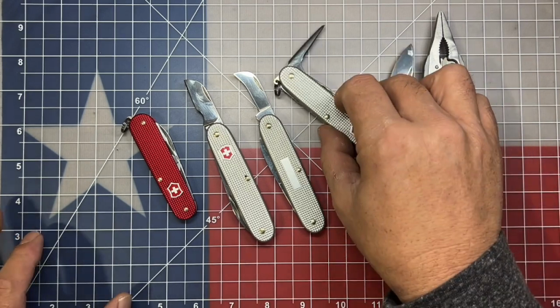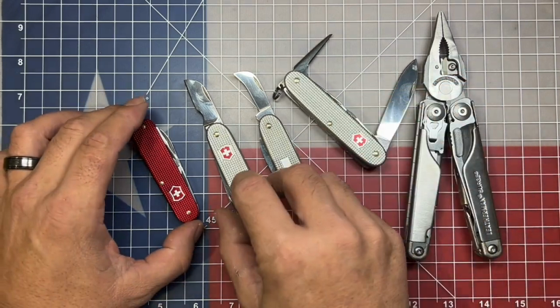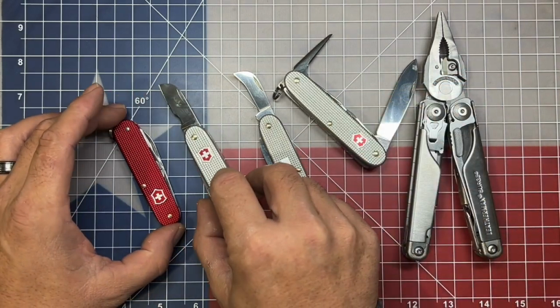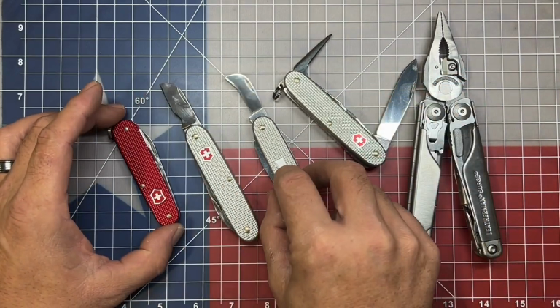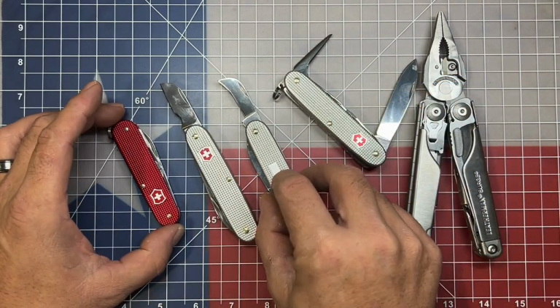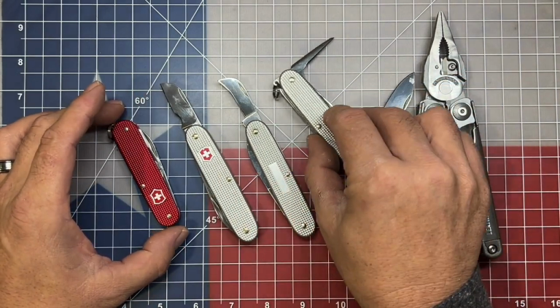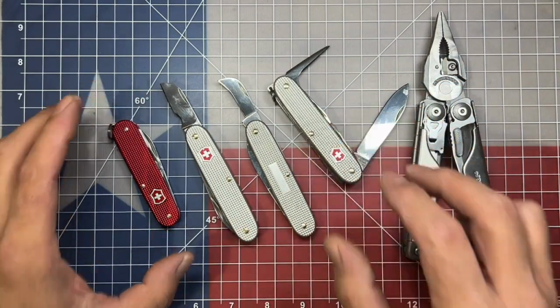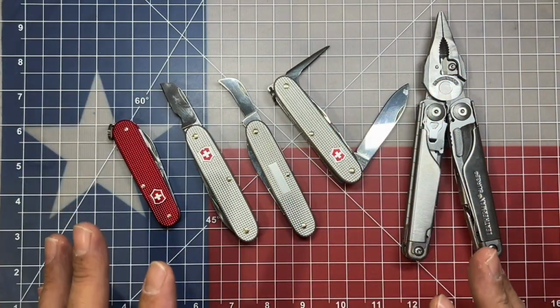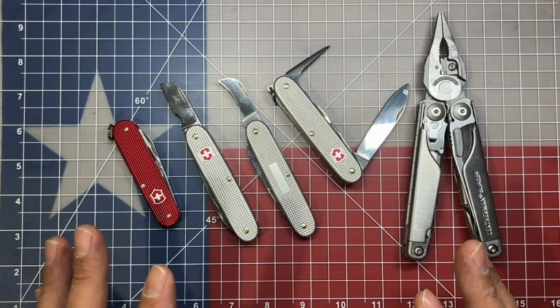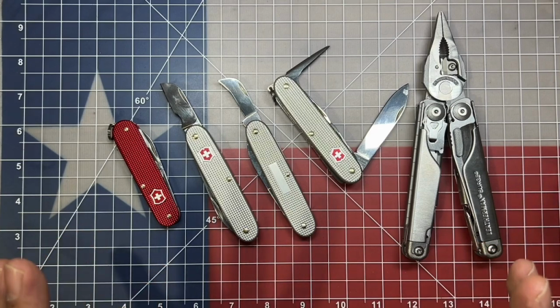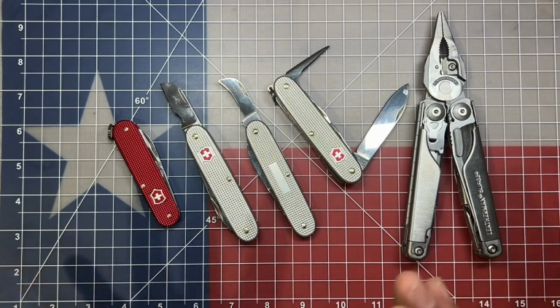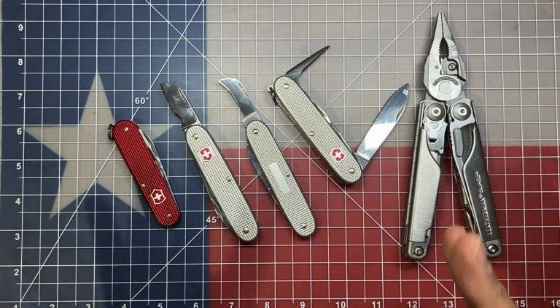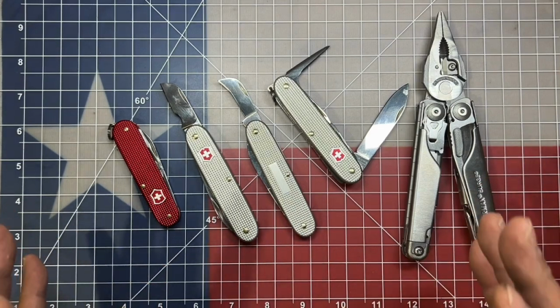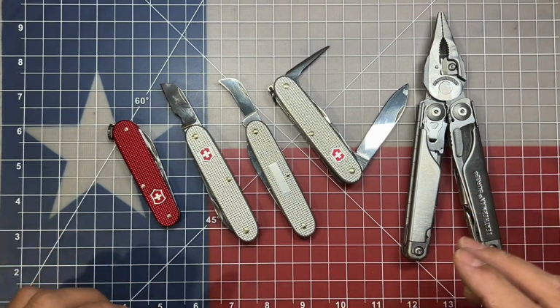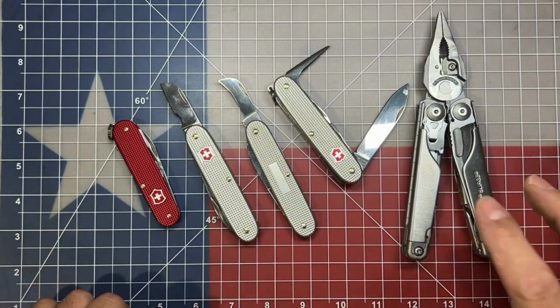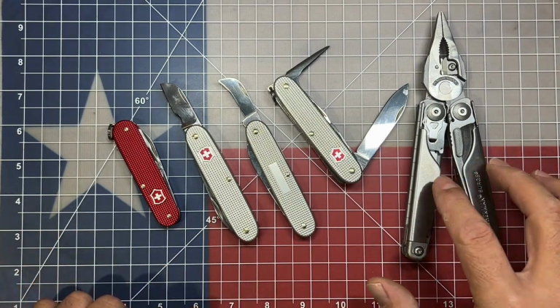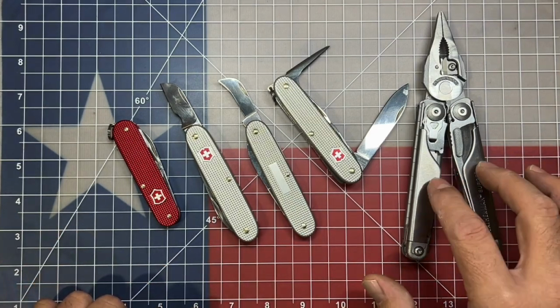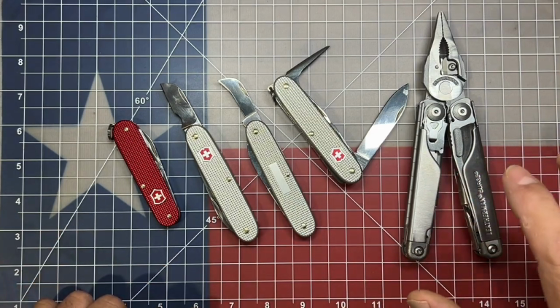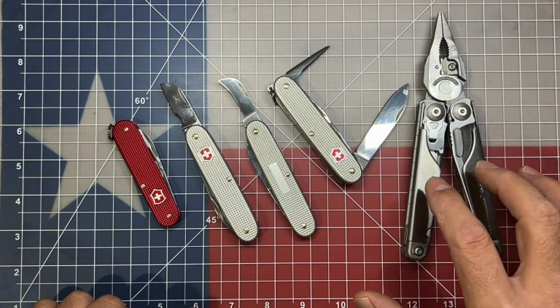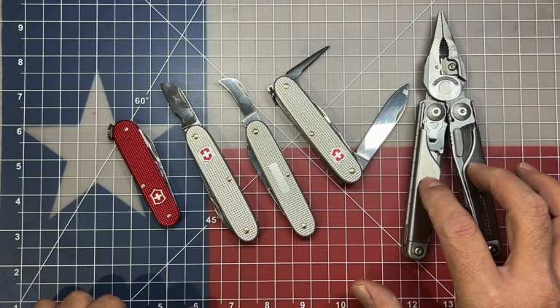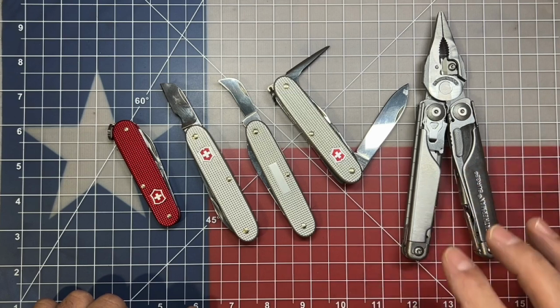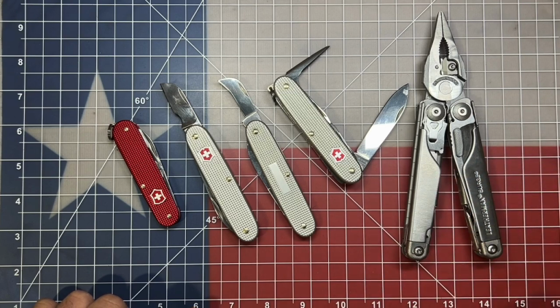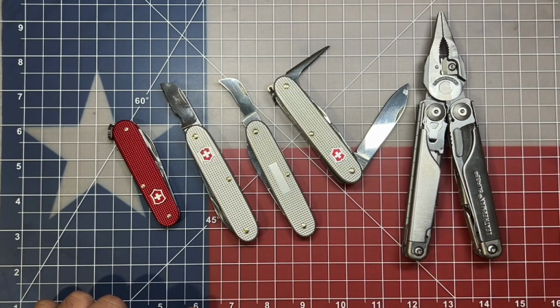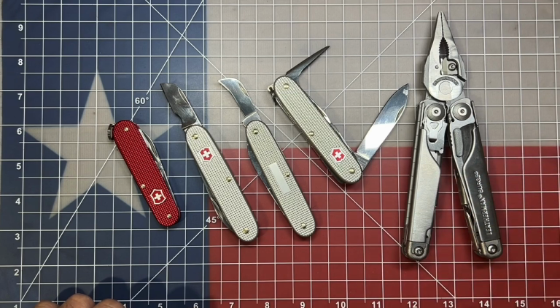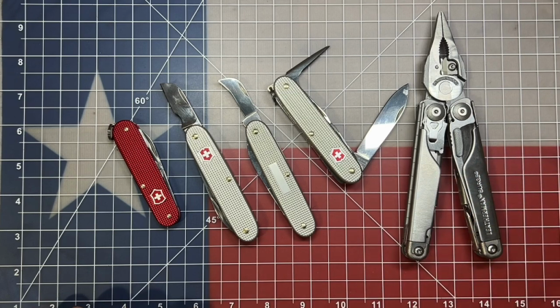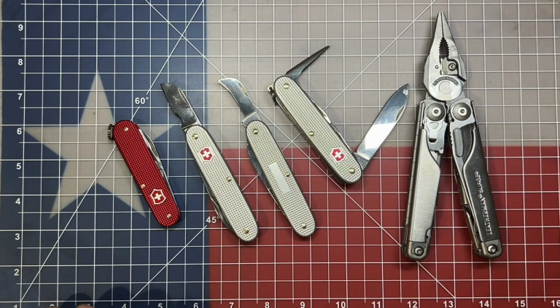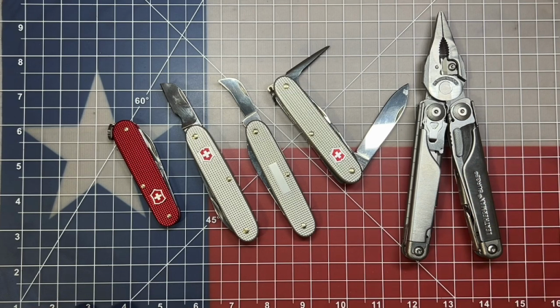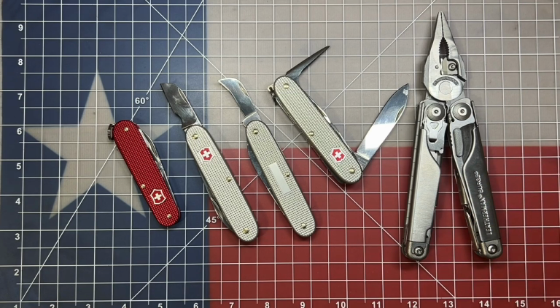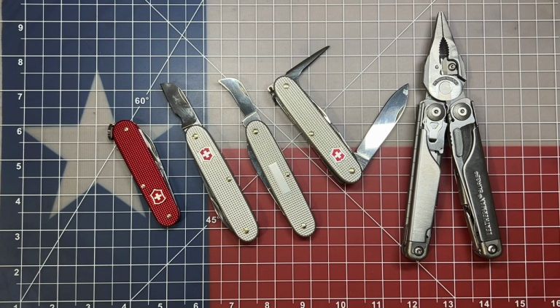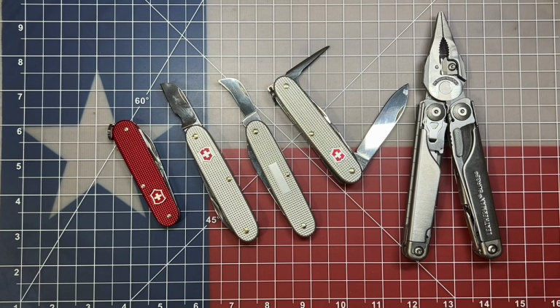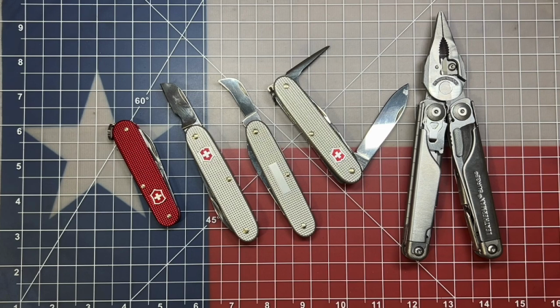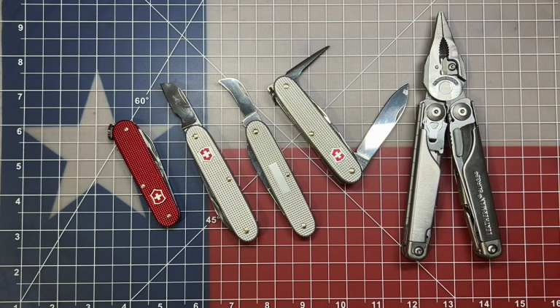Everybody's got their own taste and style. I'd like to hear what you think — what would be the setup for a companion knife that would best suit your EDC multi-tool of choice? My name is Ben, you've been watching the Texas Tool Crib. I appreciate you watching and I'll see you in the next one.